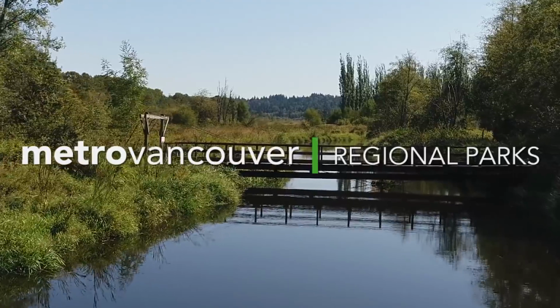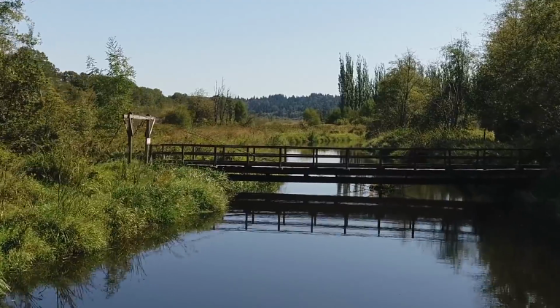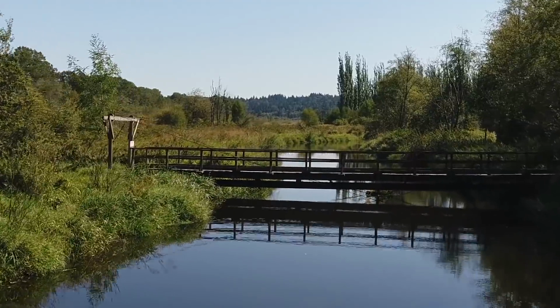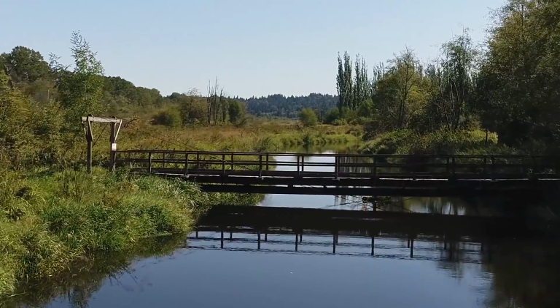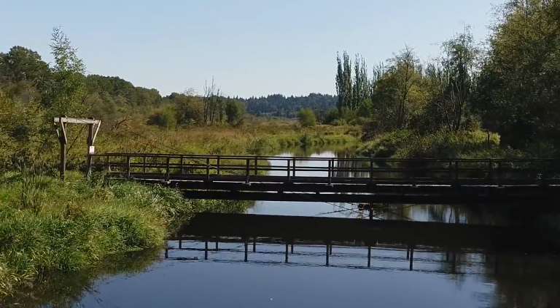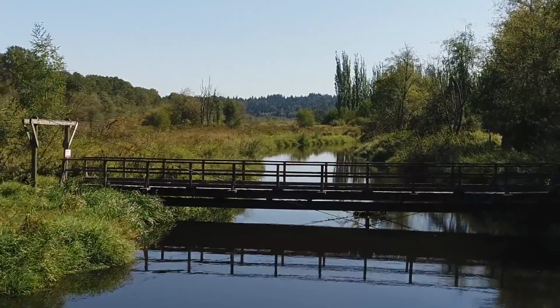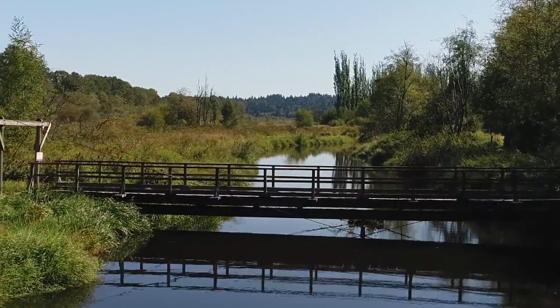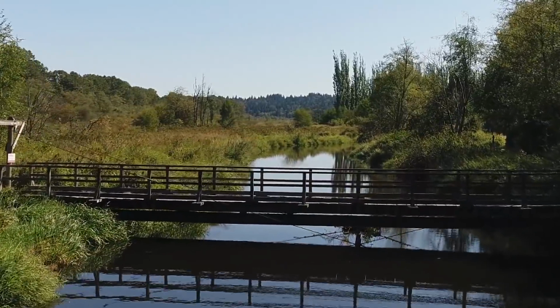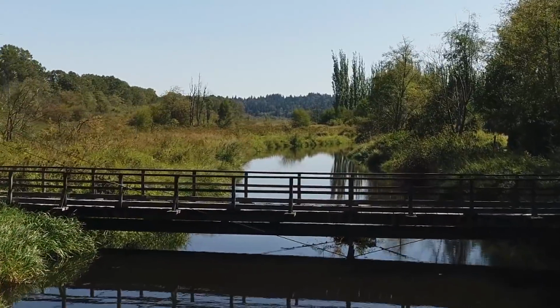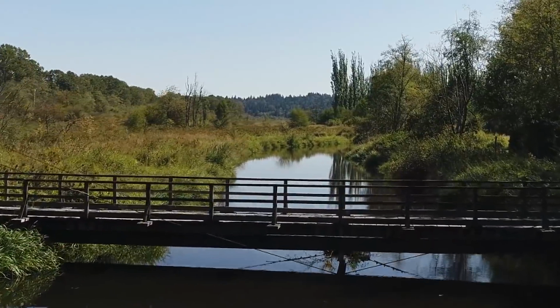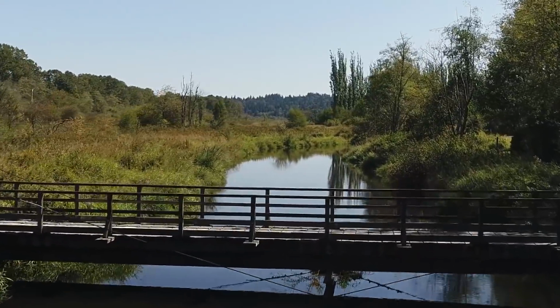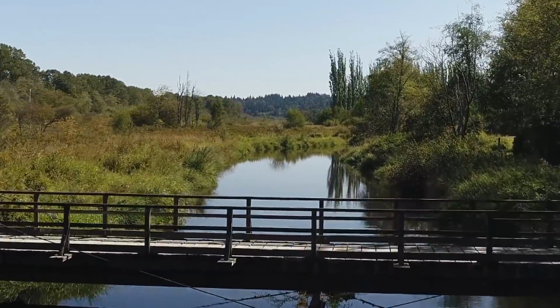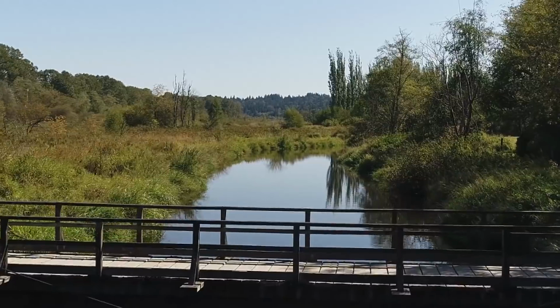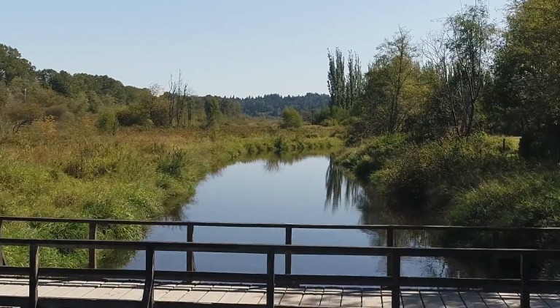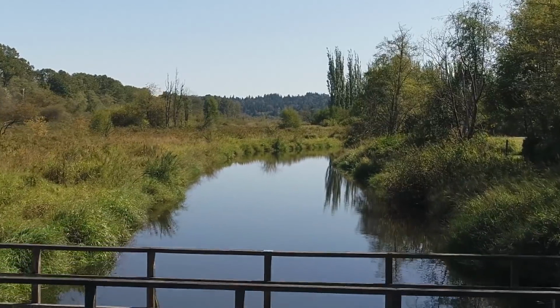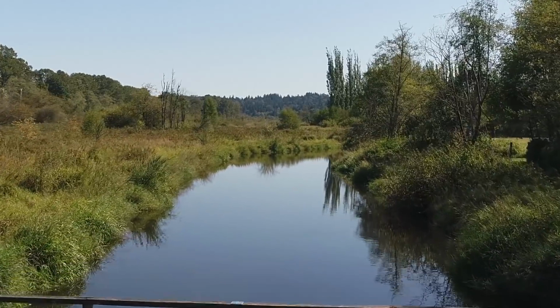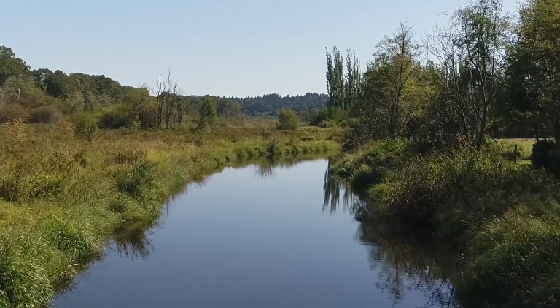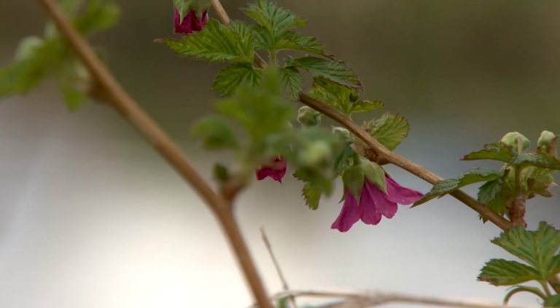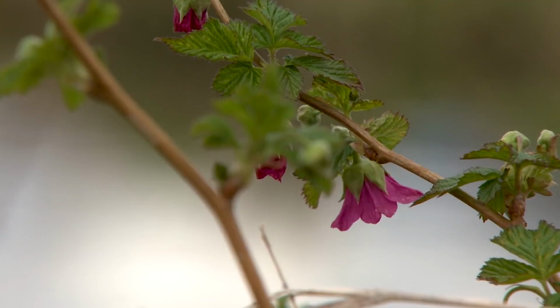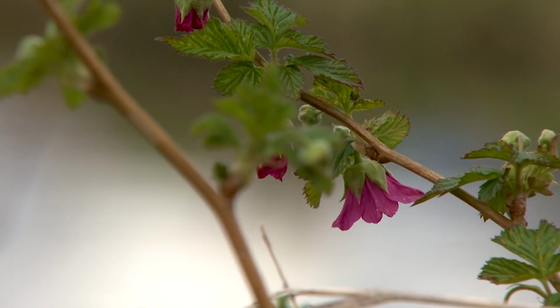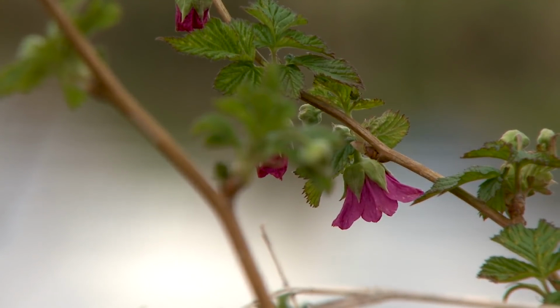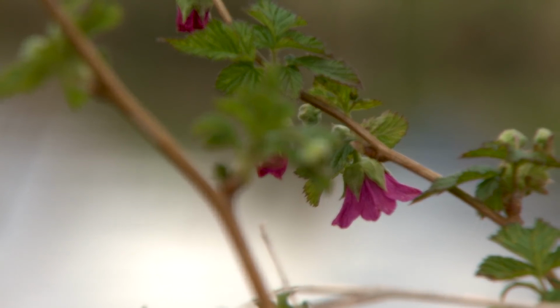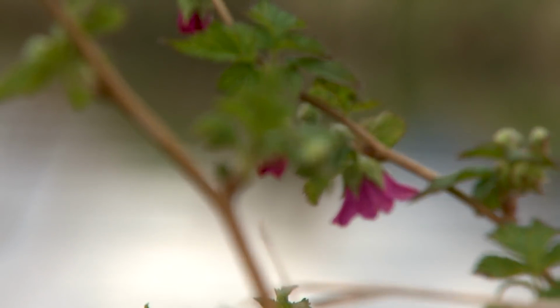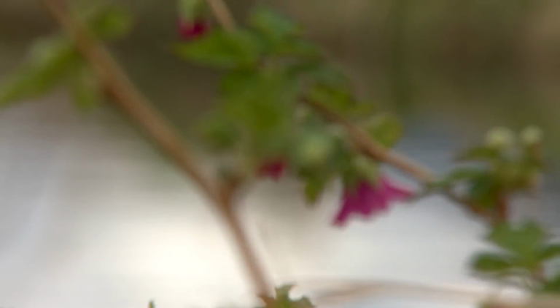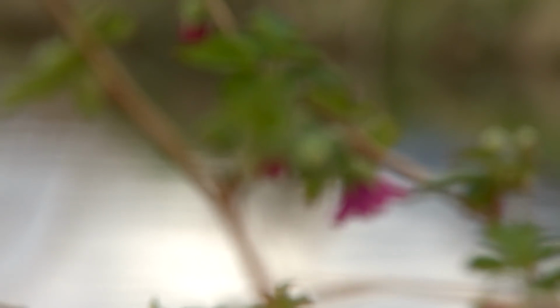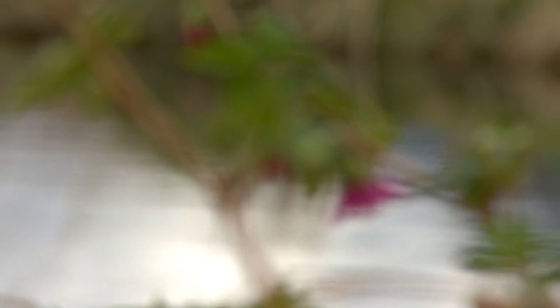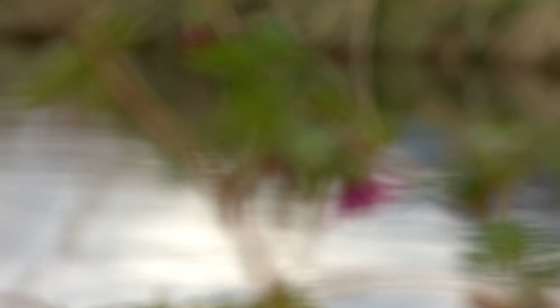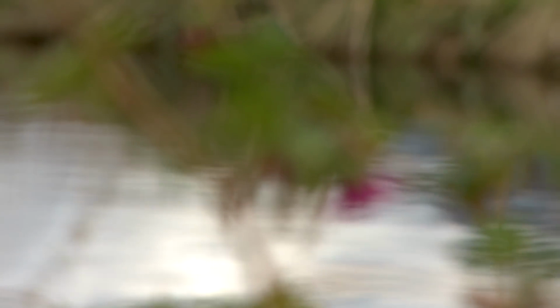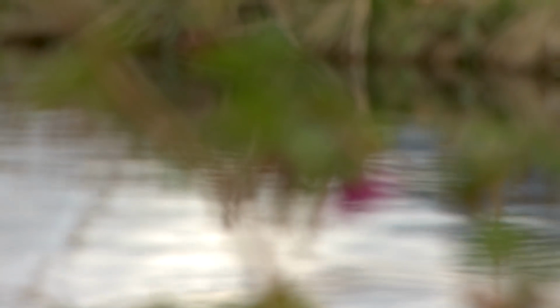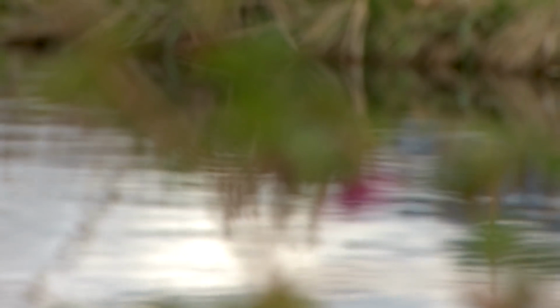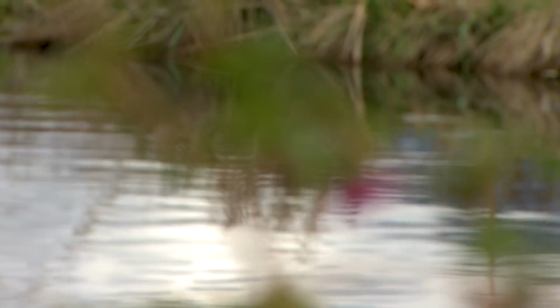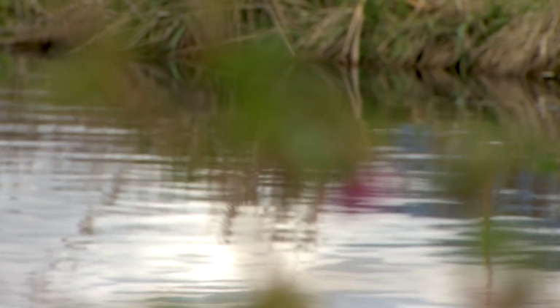In Burnaby Lake Regional Park, an old pedestrian bridge over Still Creek needed replacement. Which might seem like a simple project, but the sensitive ecosystem in the area presented some unique issues.